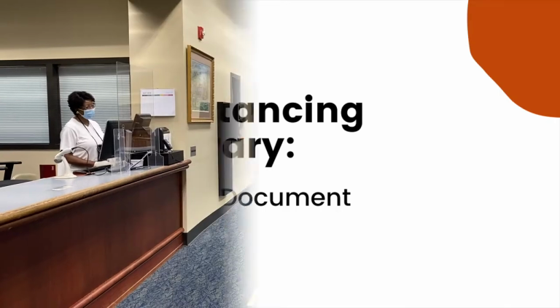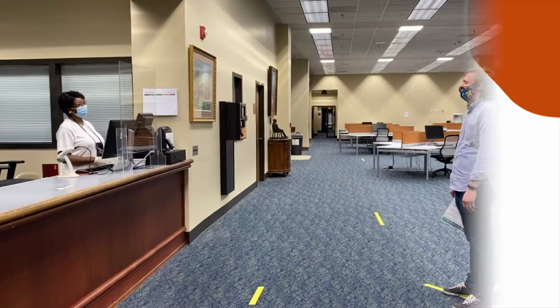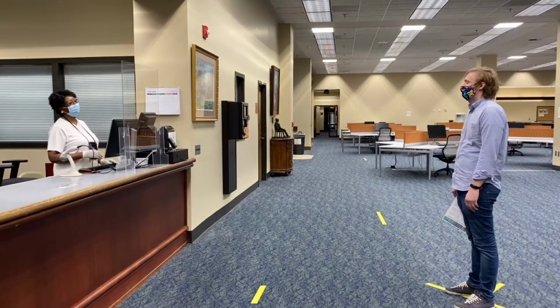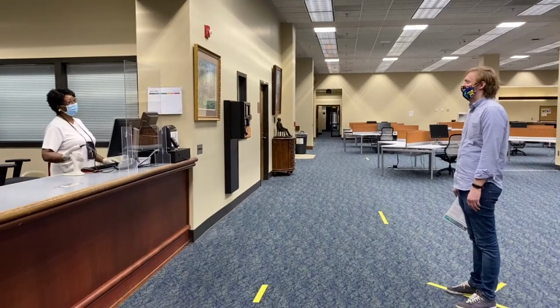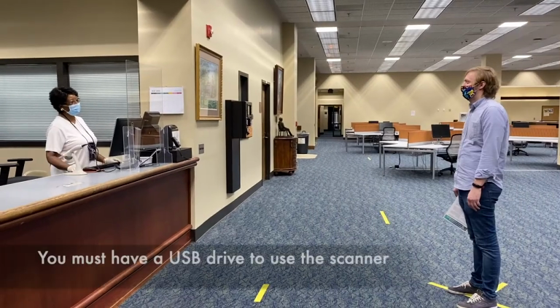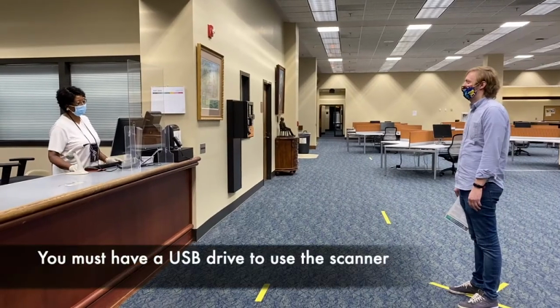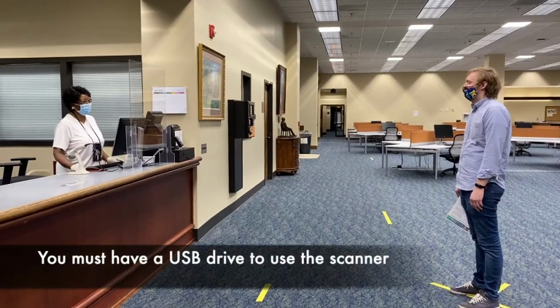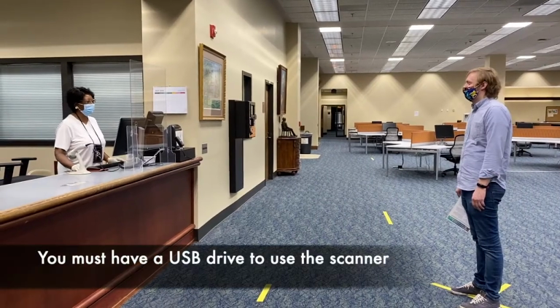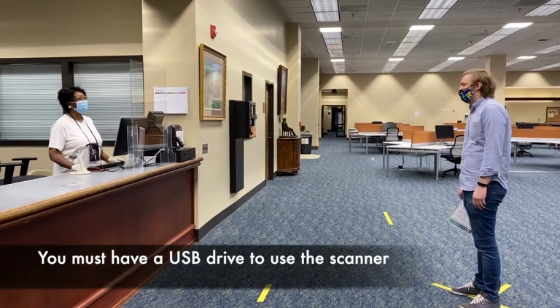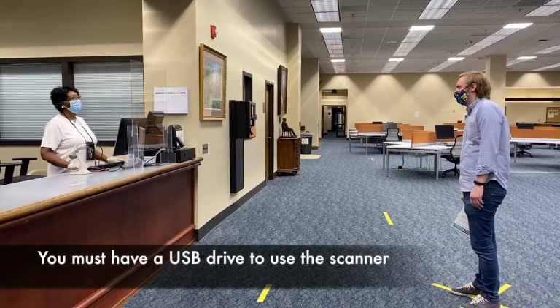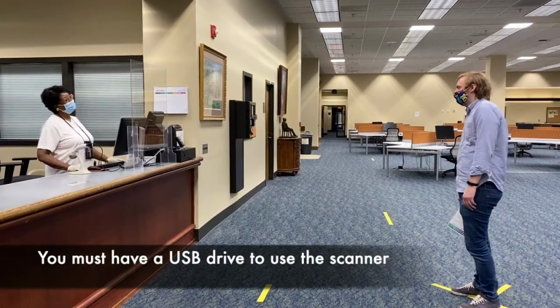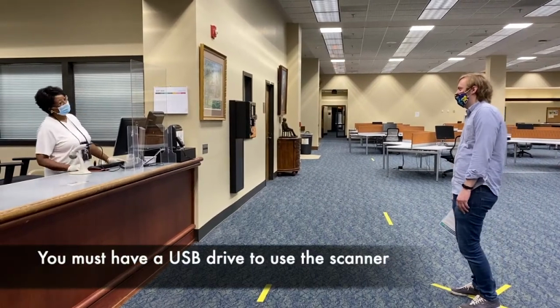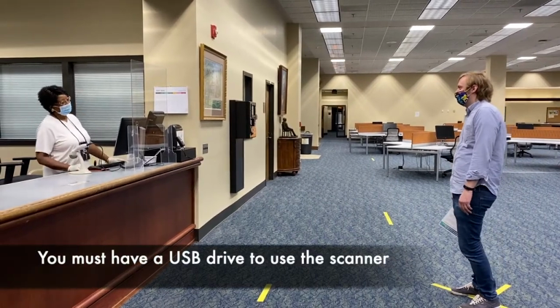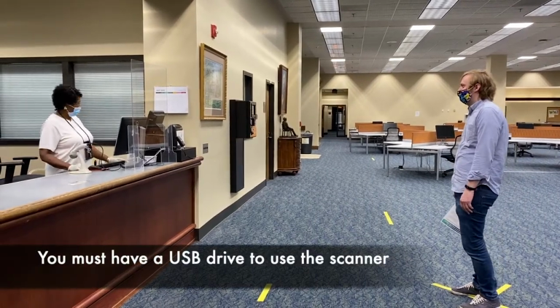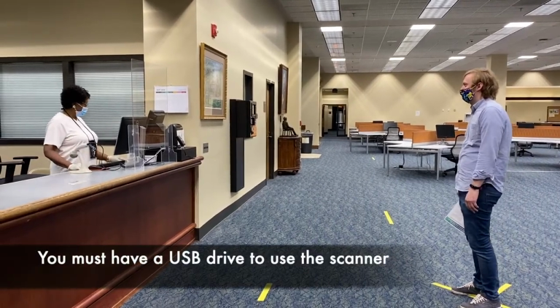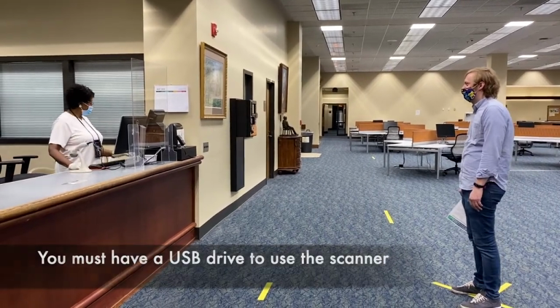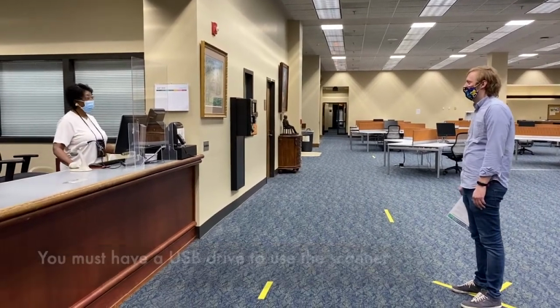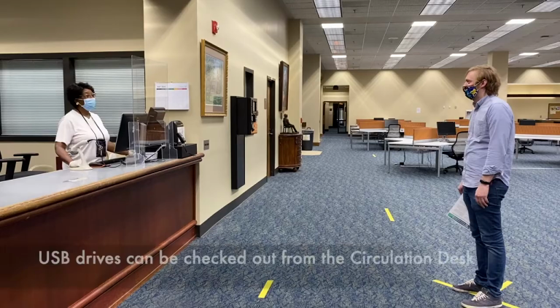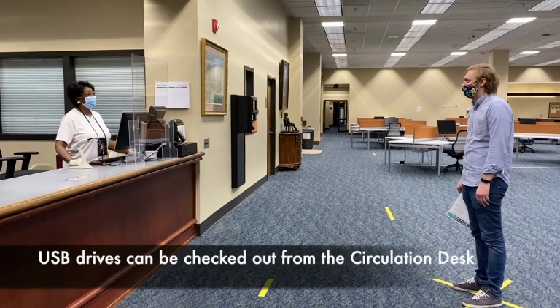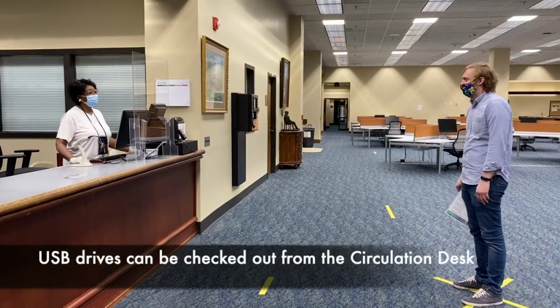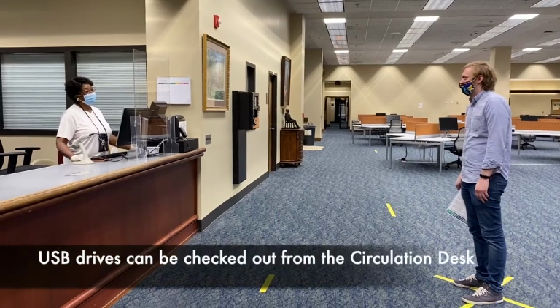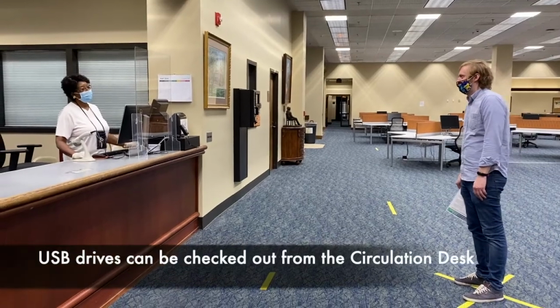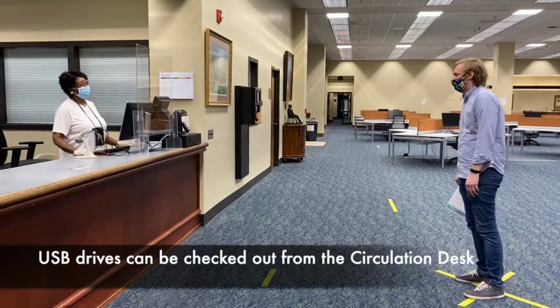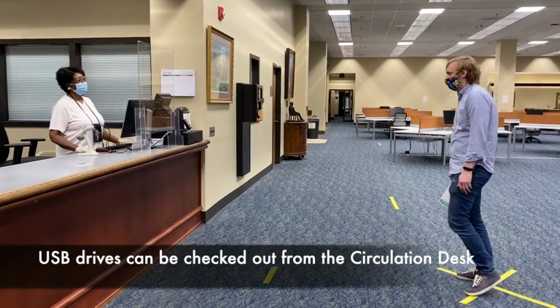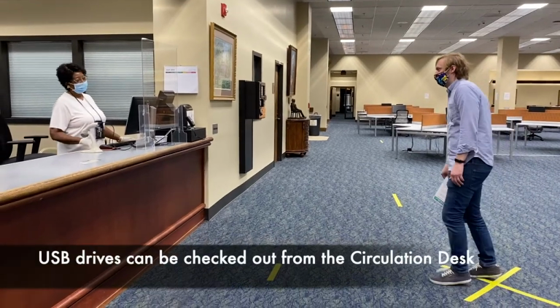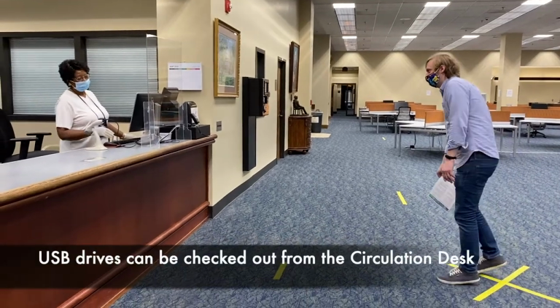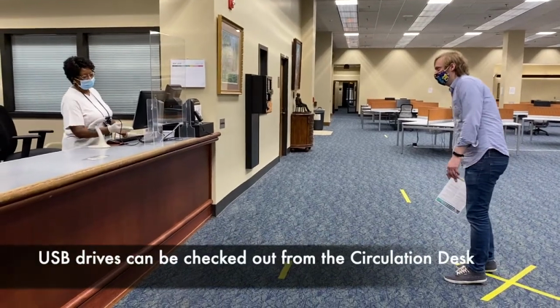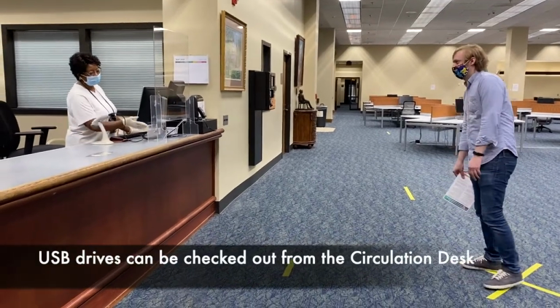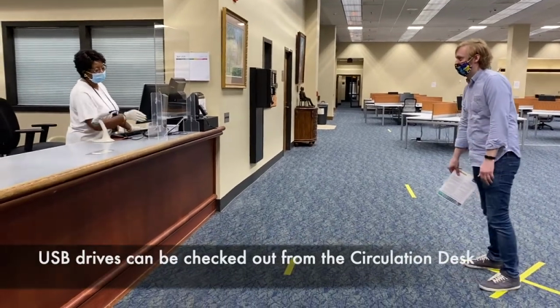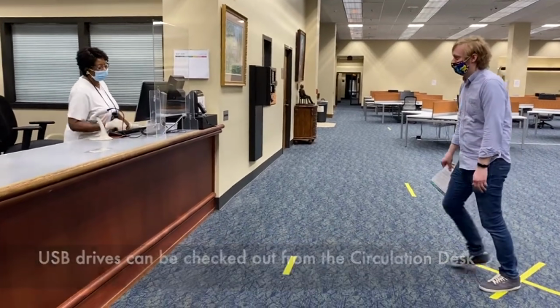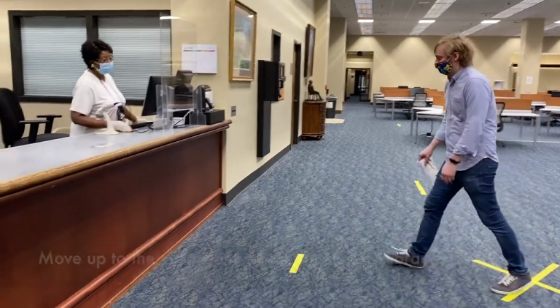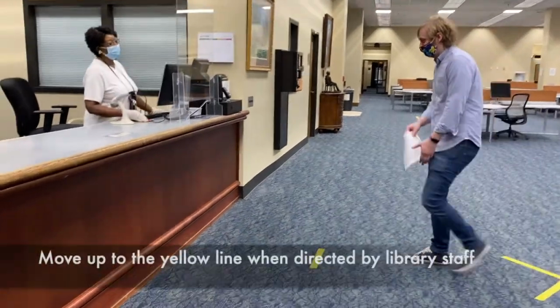Hello sir, how can I help you? Hi, do you have jump drives? Yes, I have a flash drive that I can check out to you. Alright, can I get one? Yes sir, come to the yellow line. Alright.